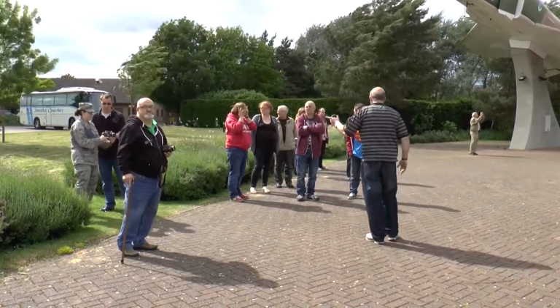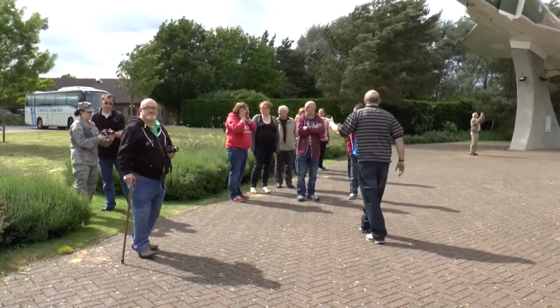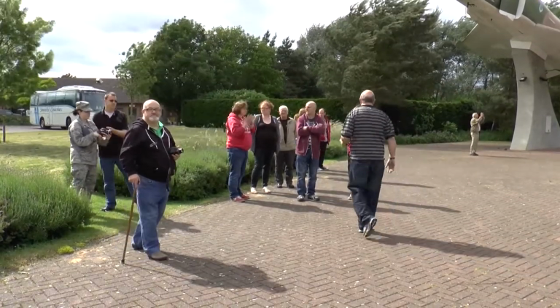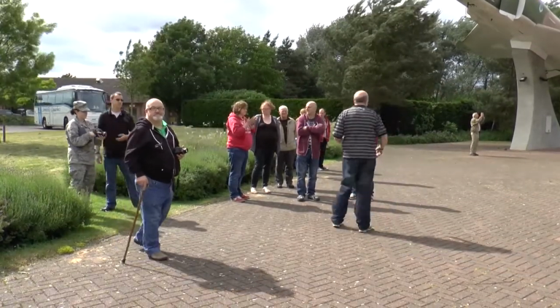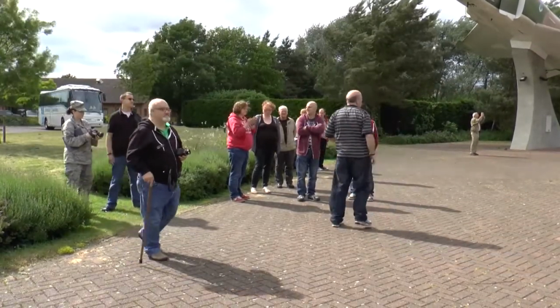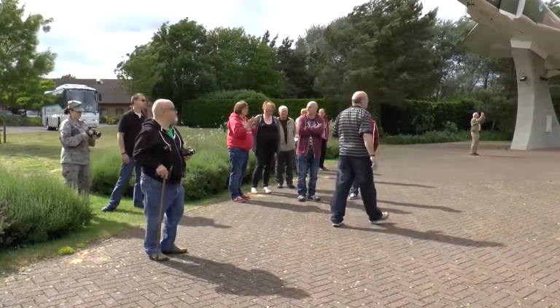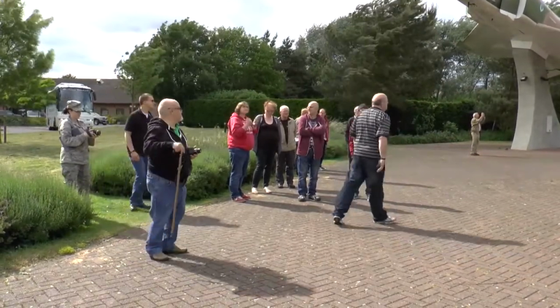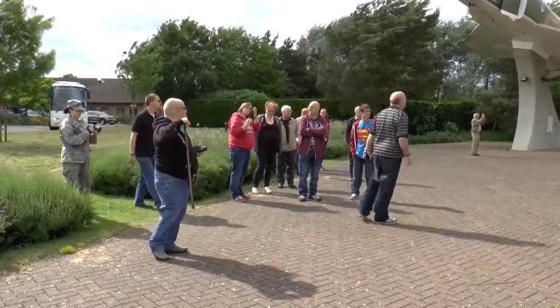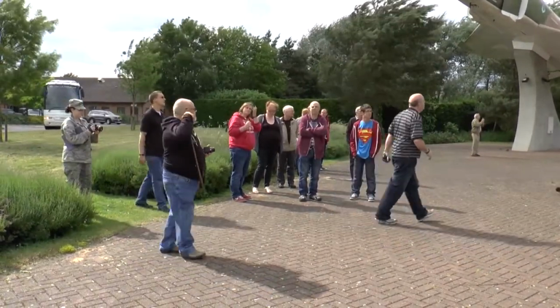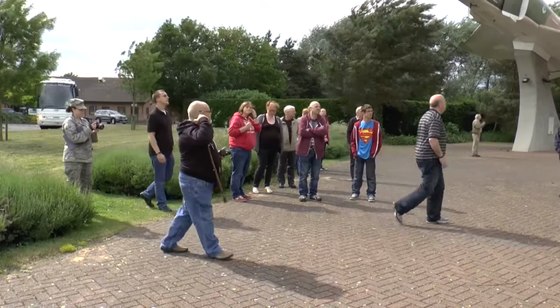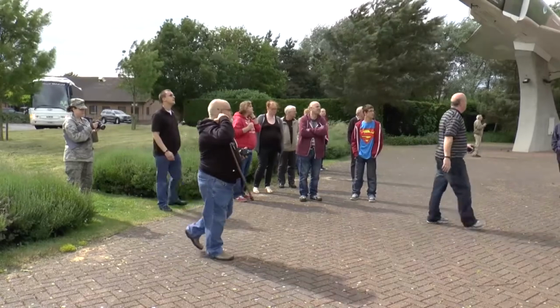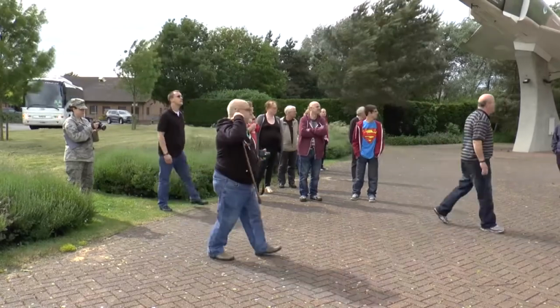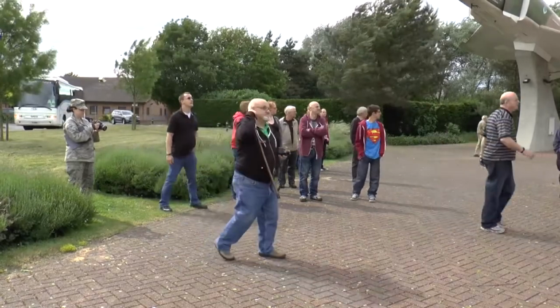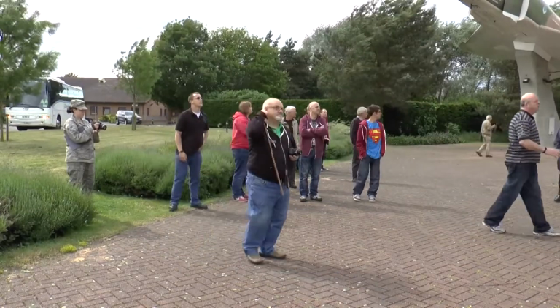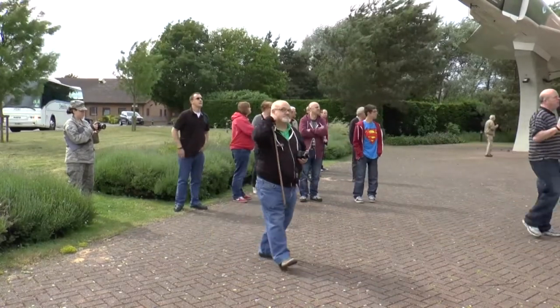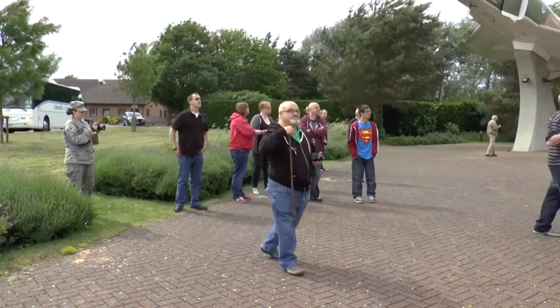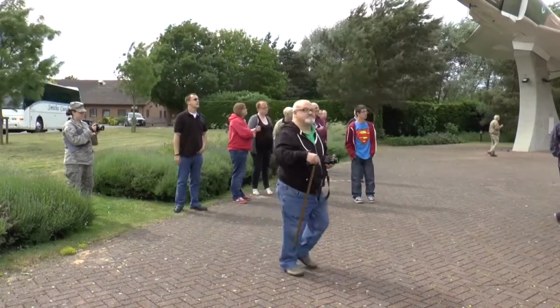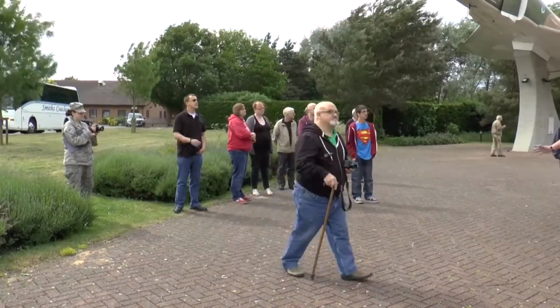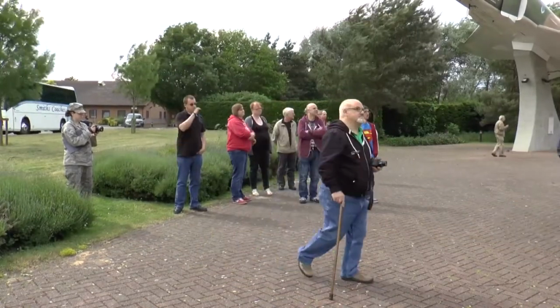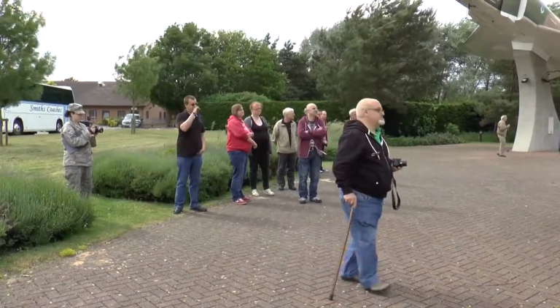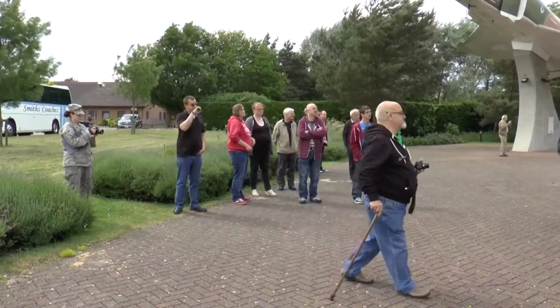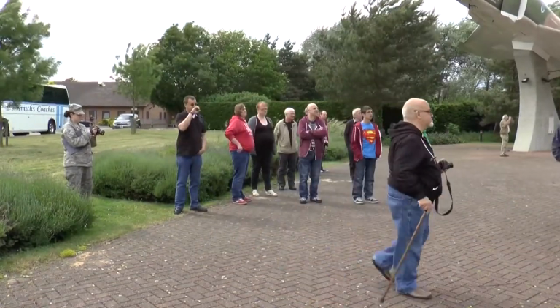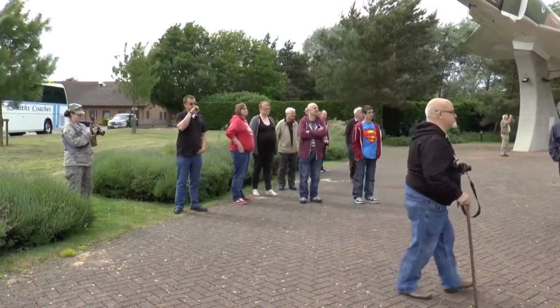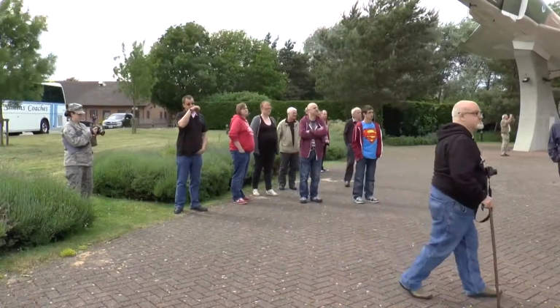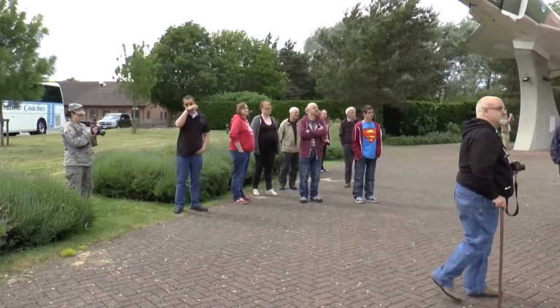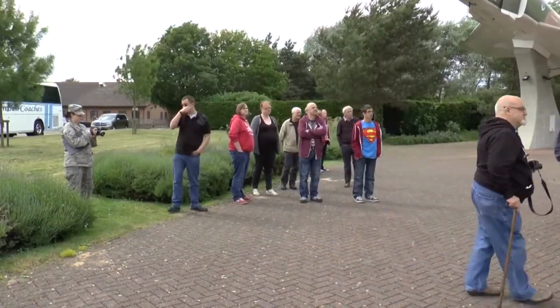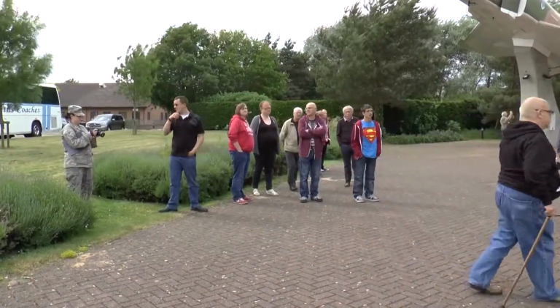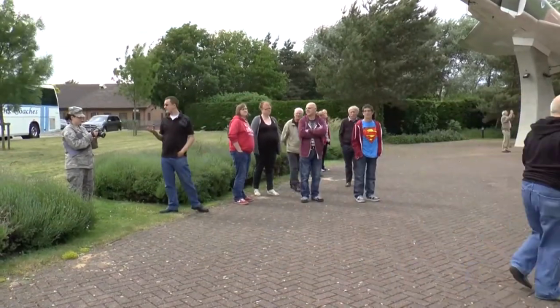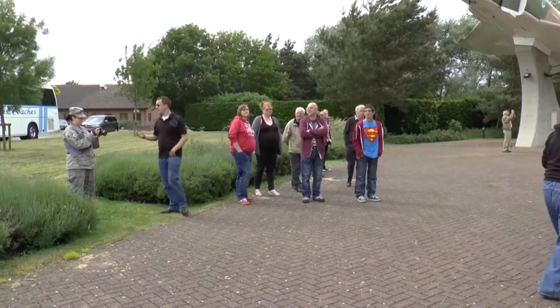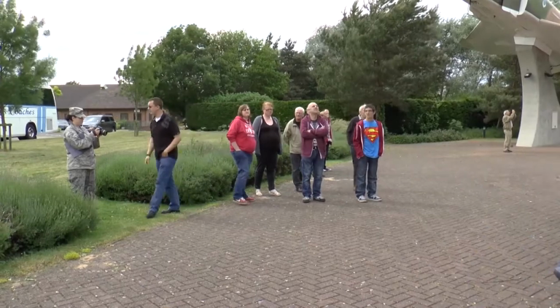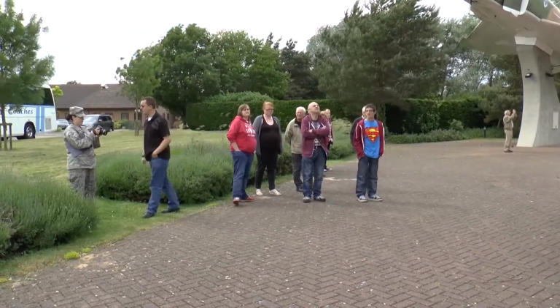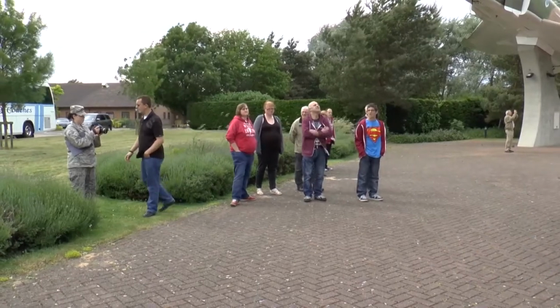We're going to have a group picture done, so if you could form a group in front of this plane, we're going to have a picture taken for everybody.